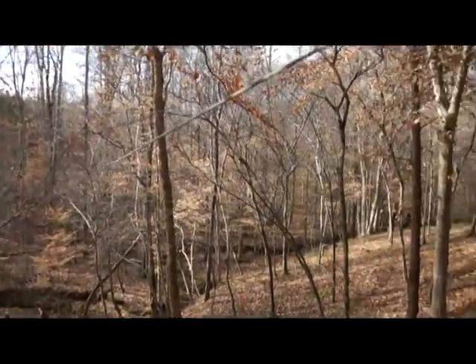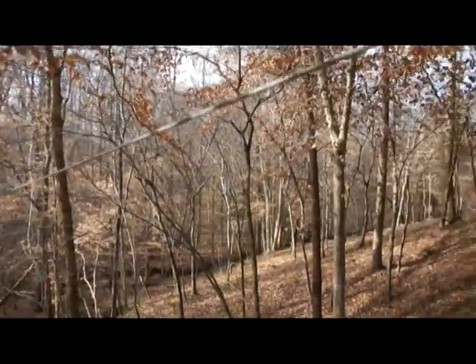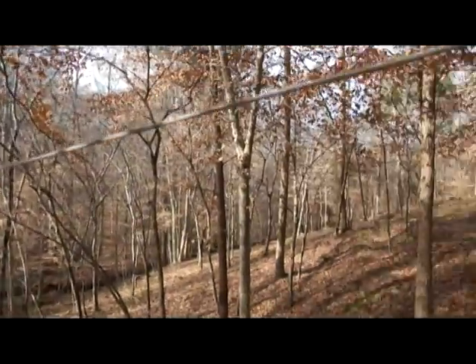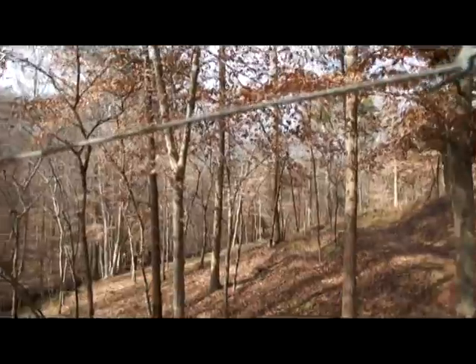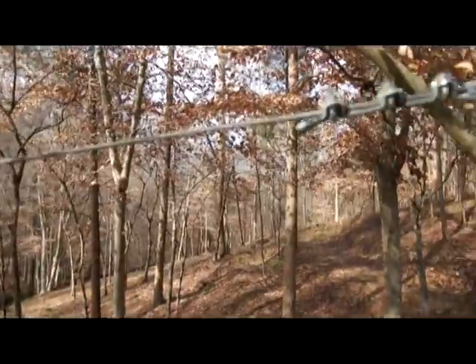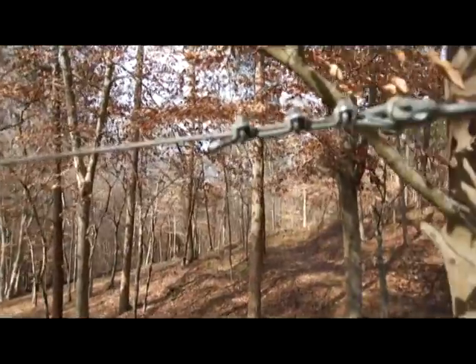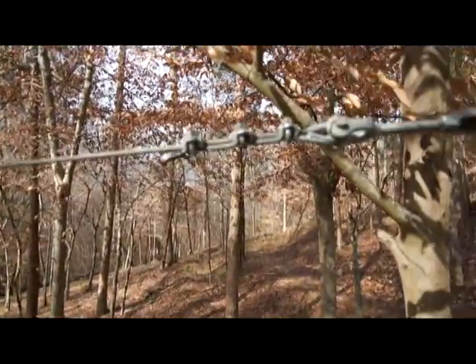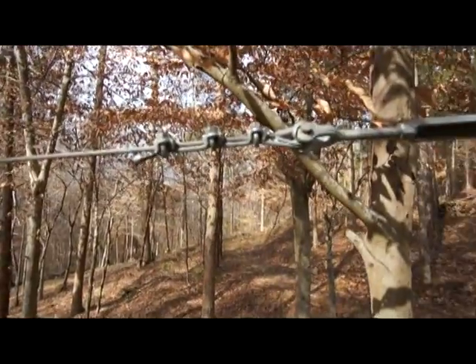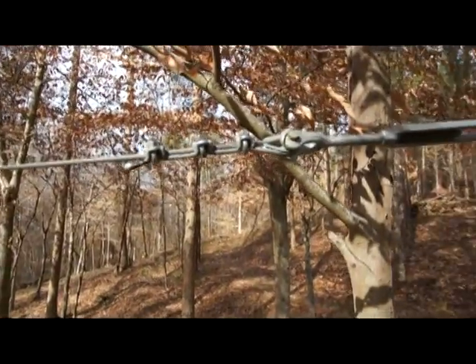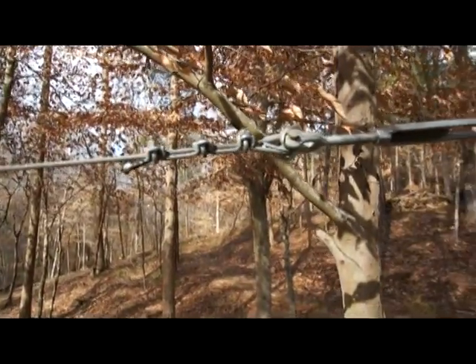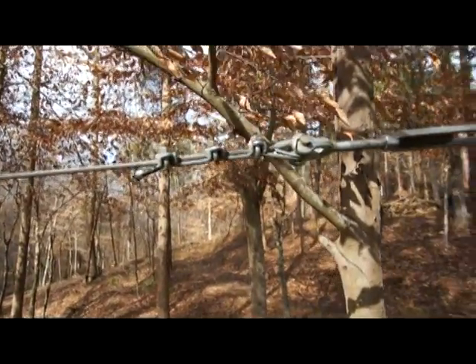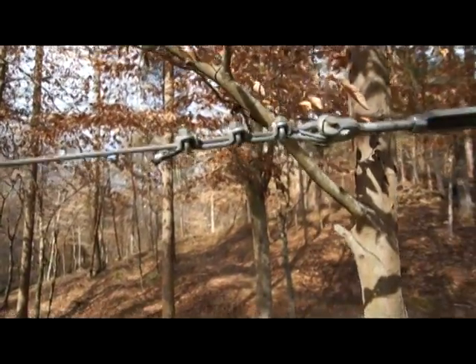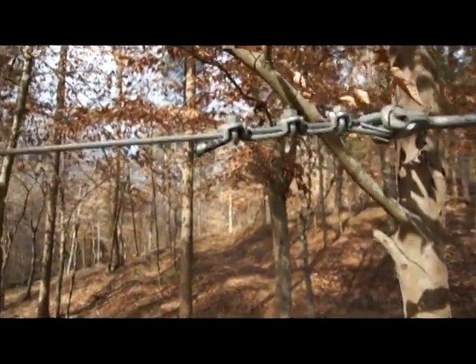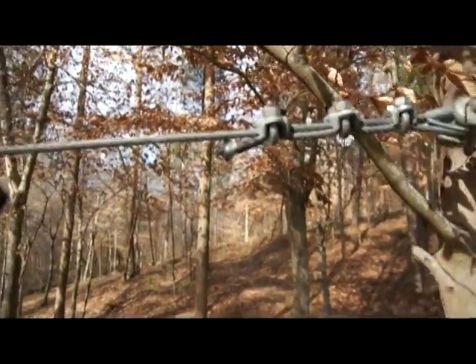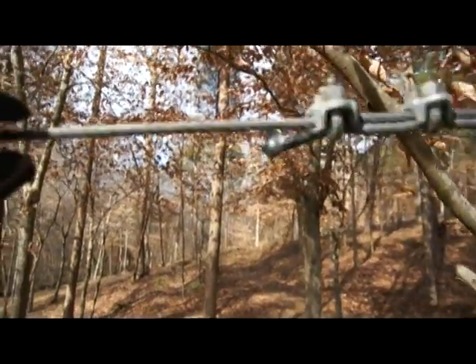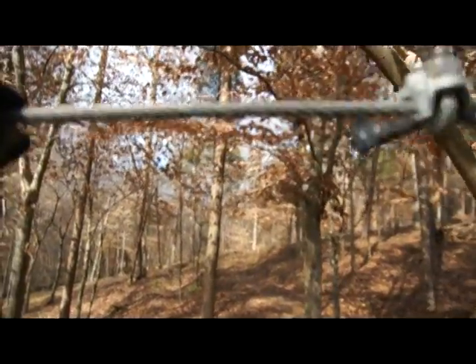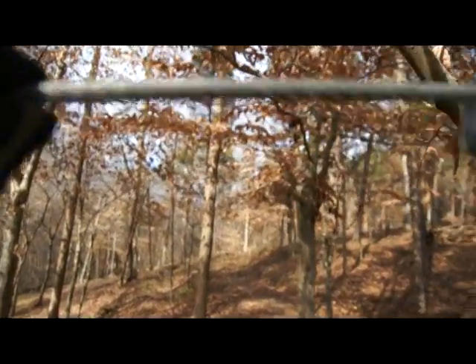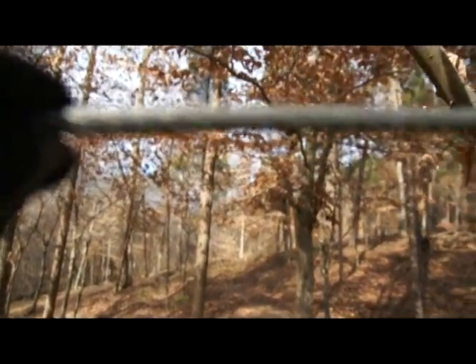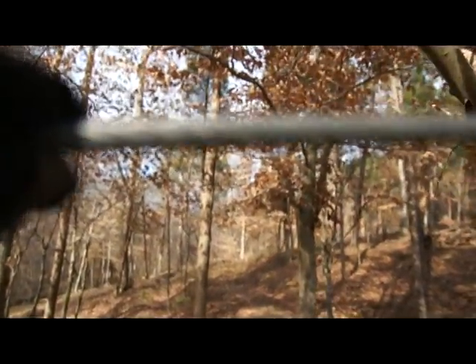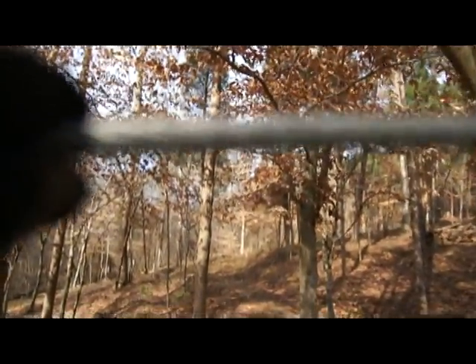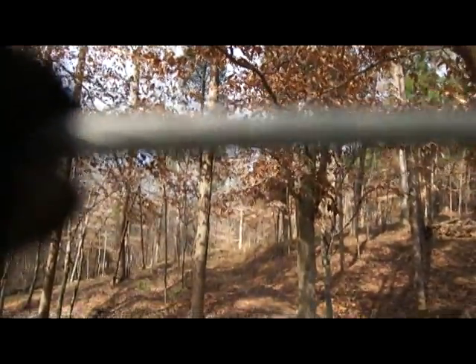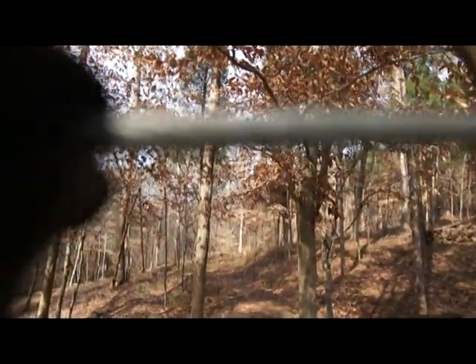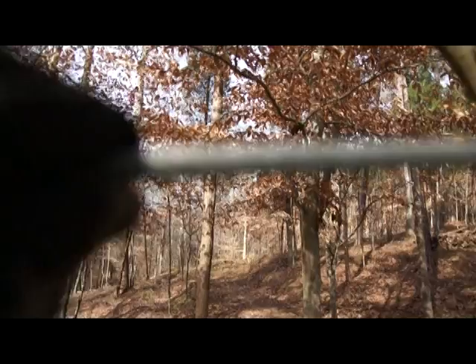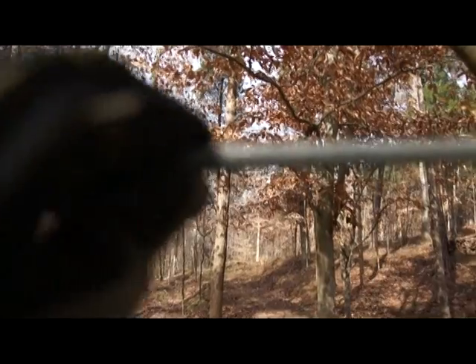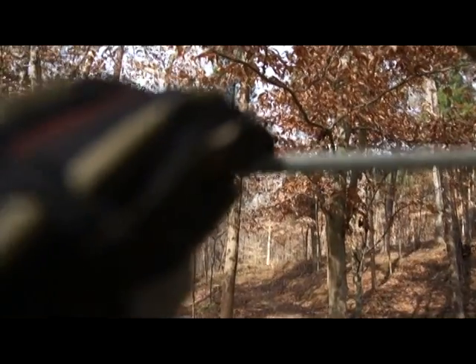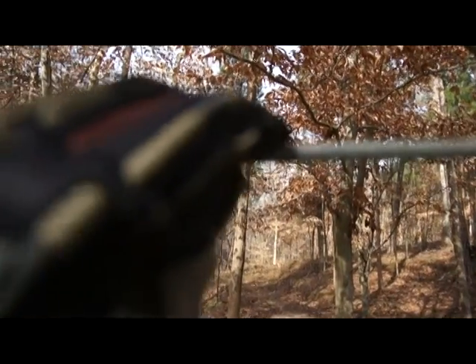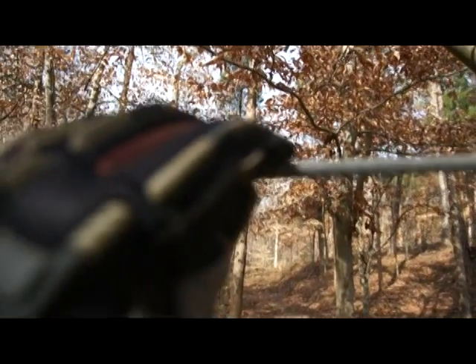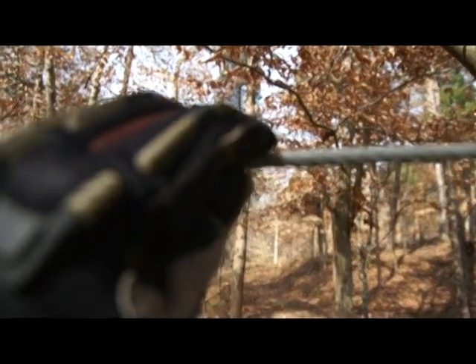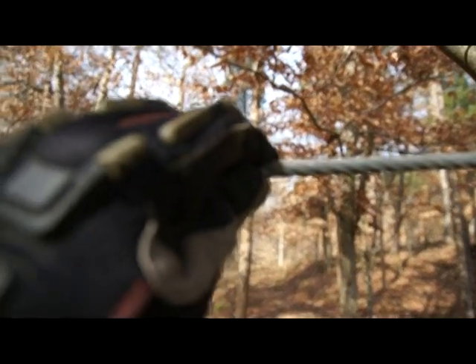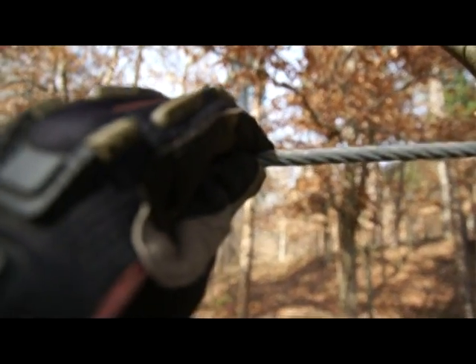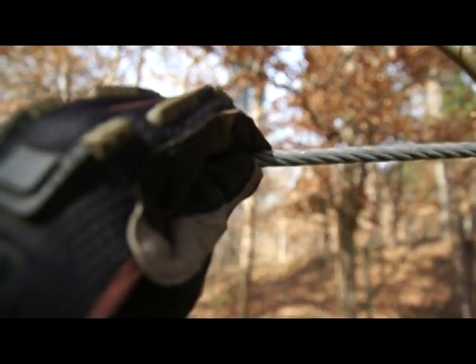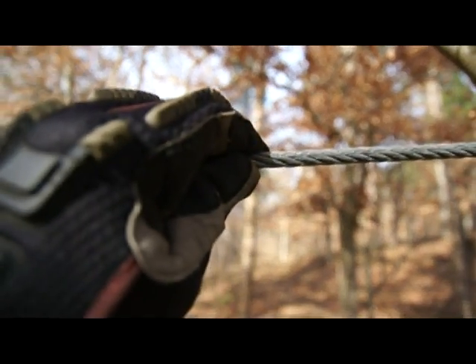This is 180 feet, and I believe this is 3/8 cable.